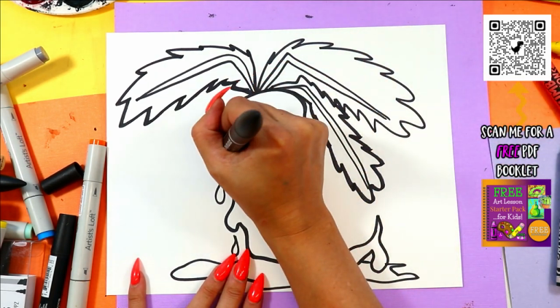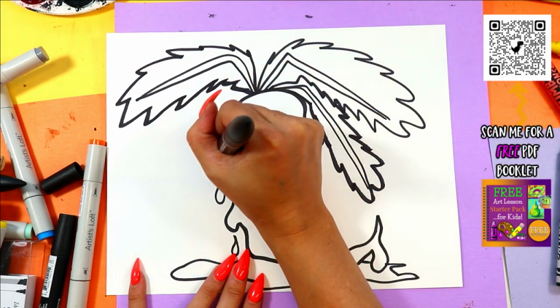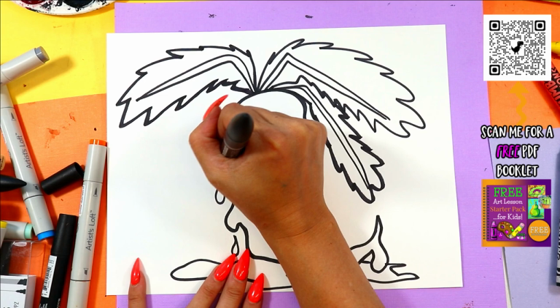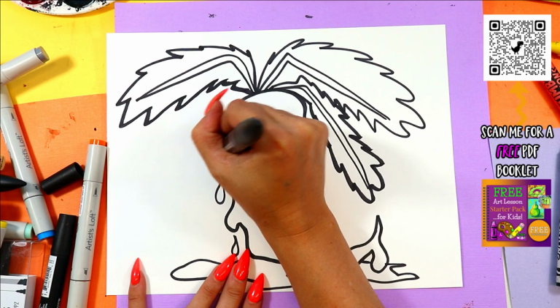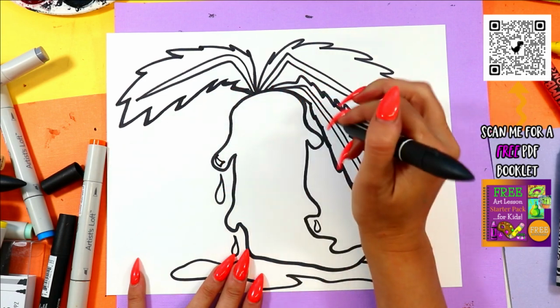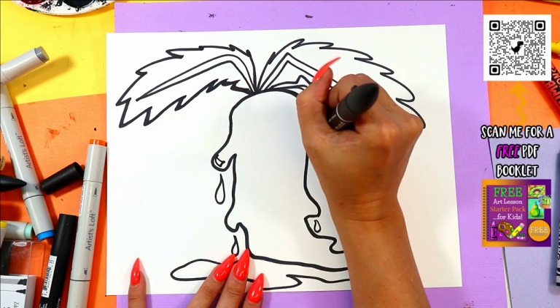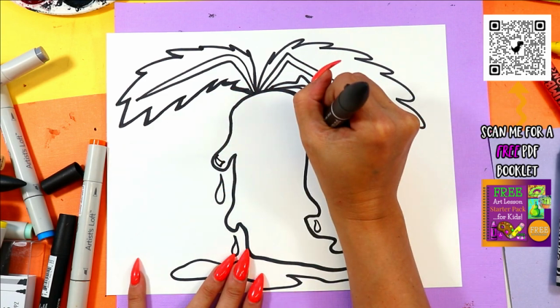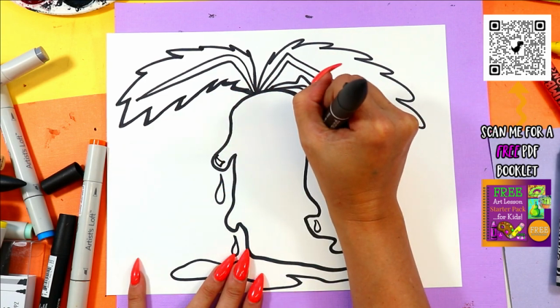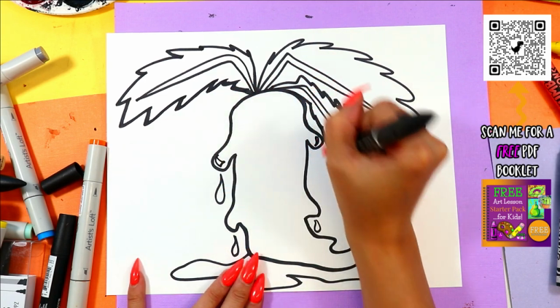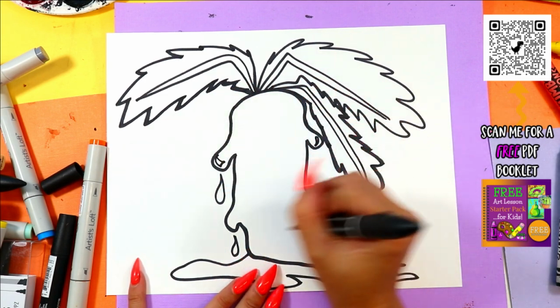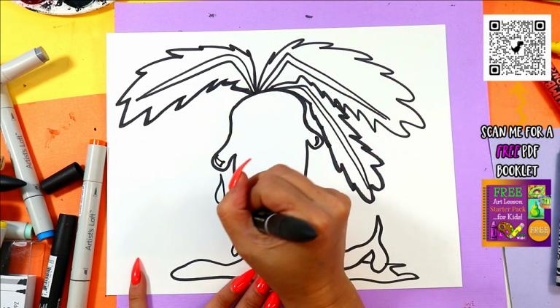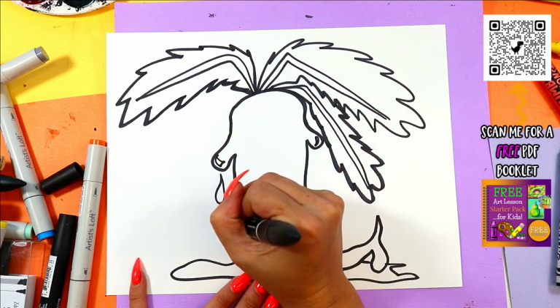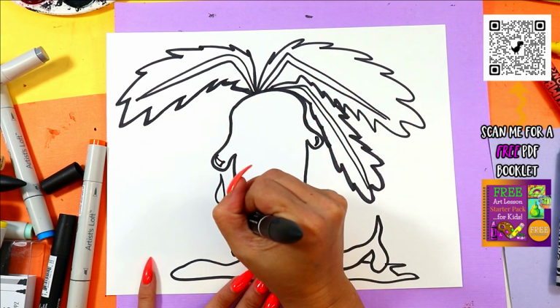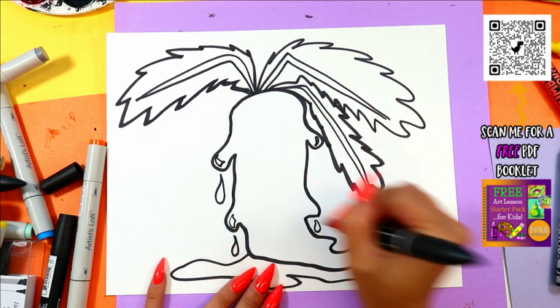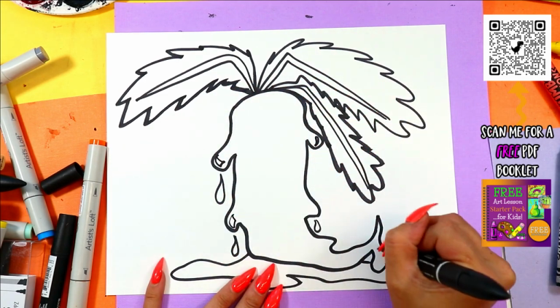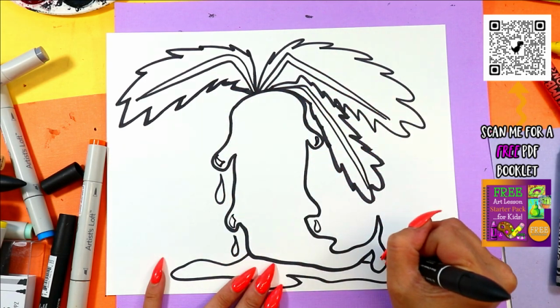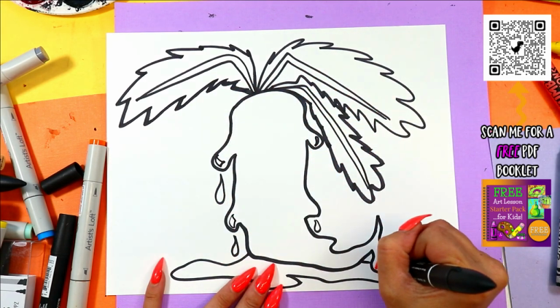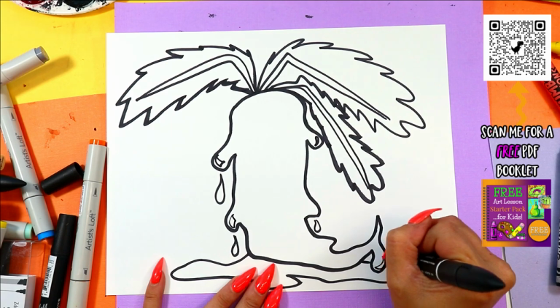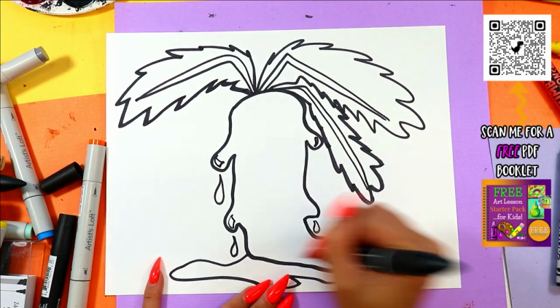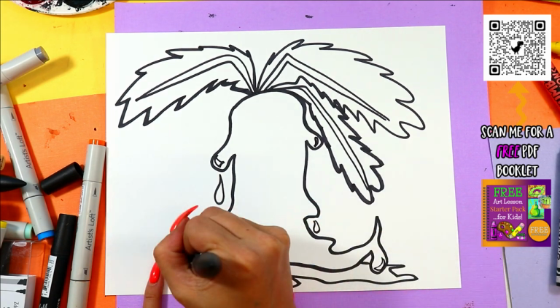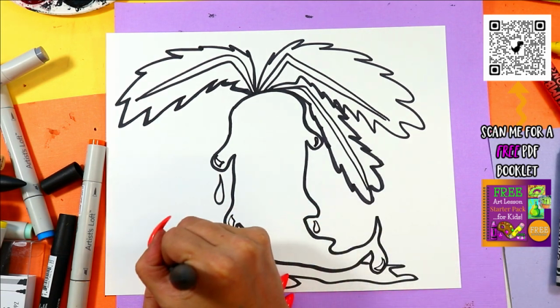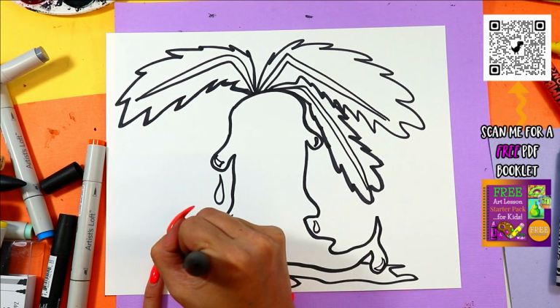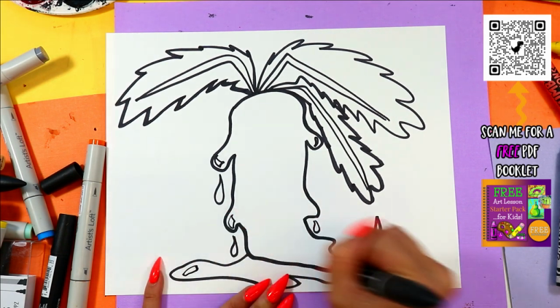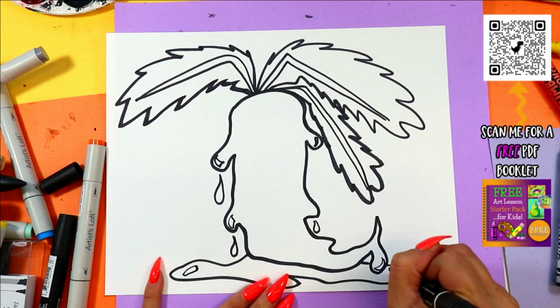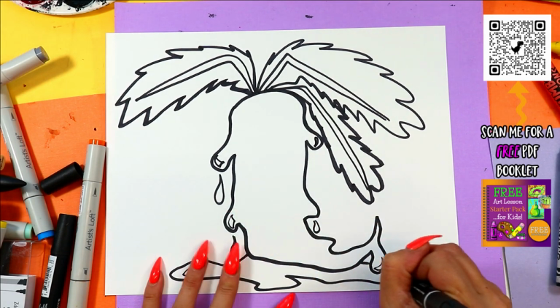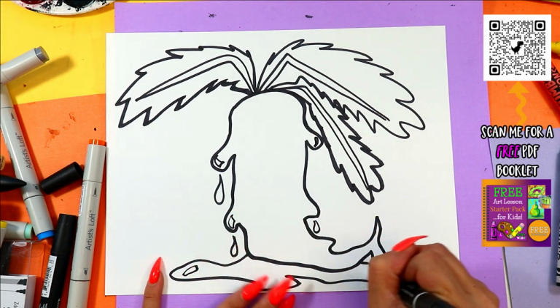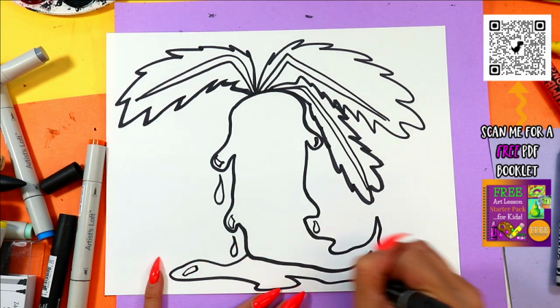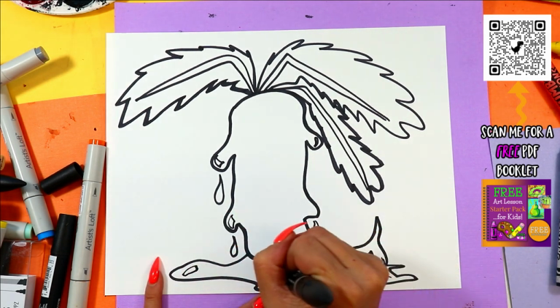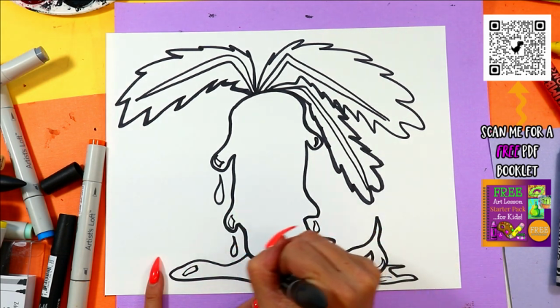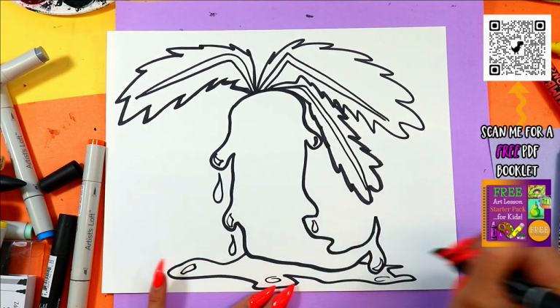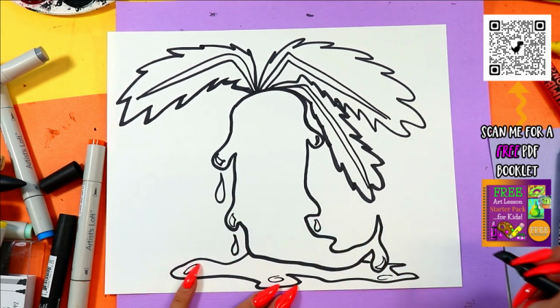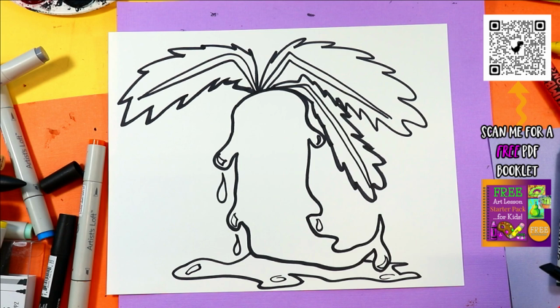We're going to draw some little curving triangles on the ooze so that way it looks a little shiny. And you can add some highlighted spots on your ooze on the ground as well.